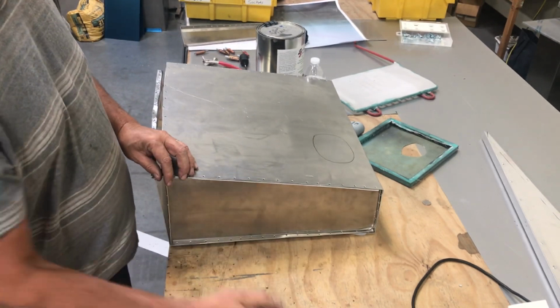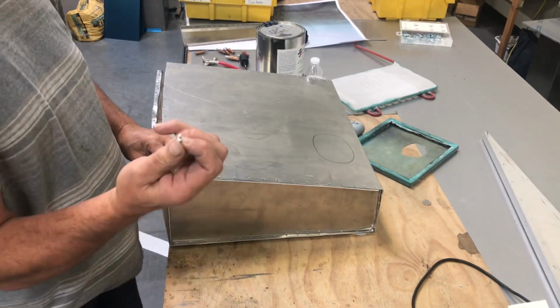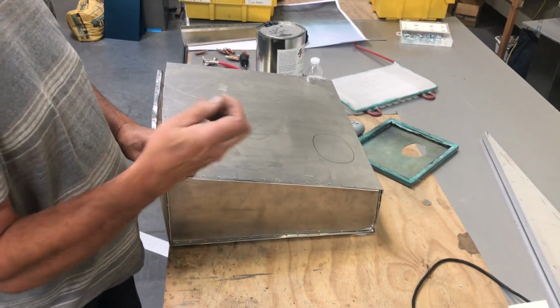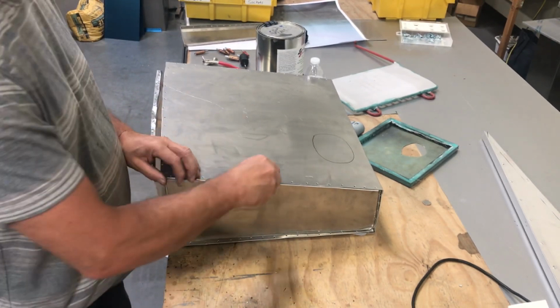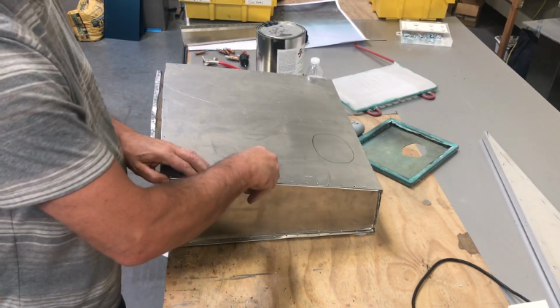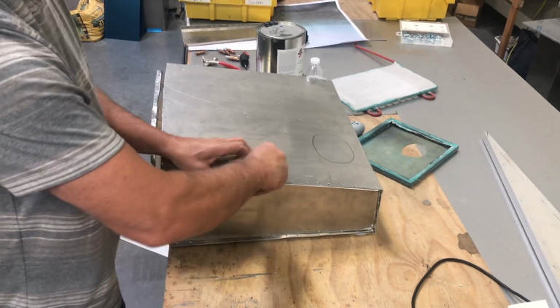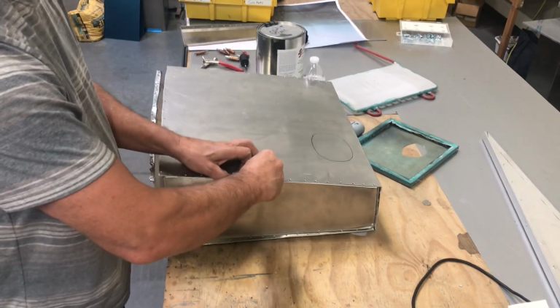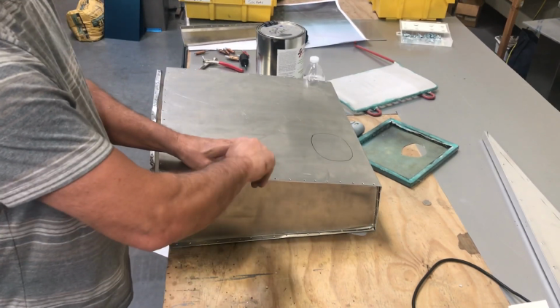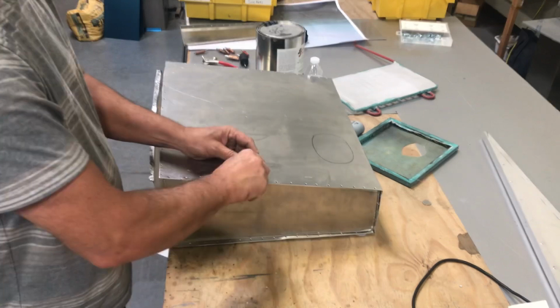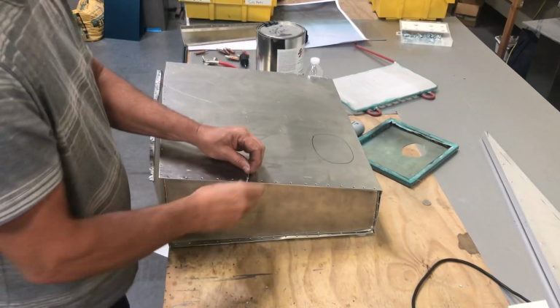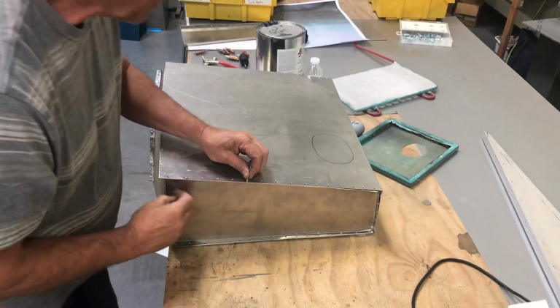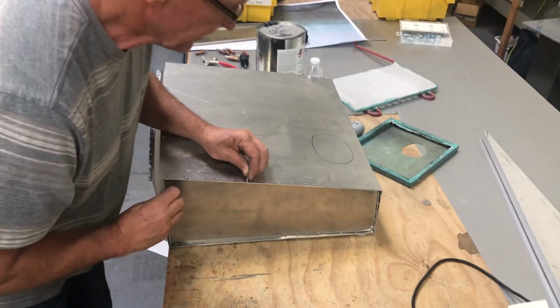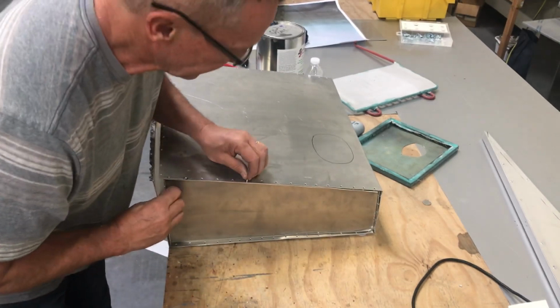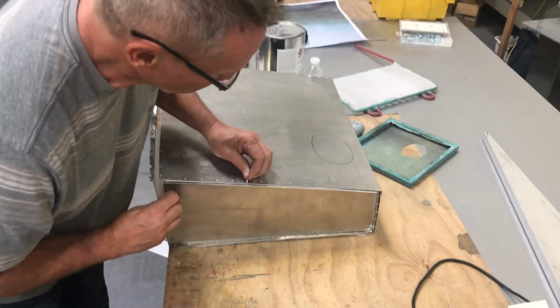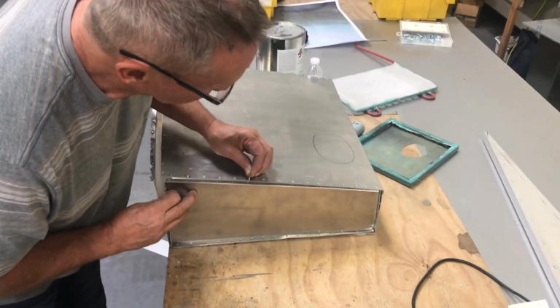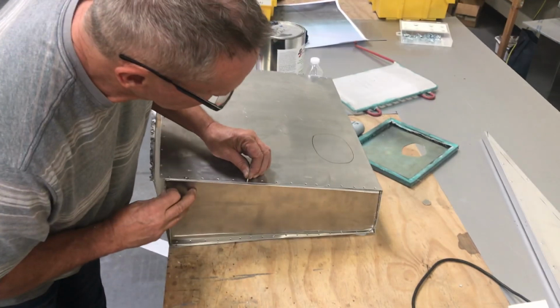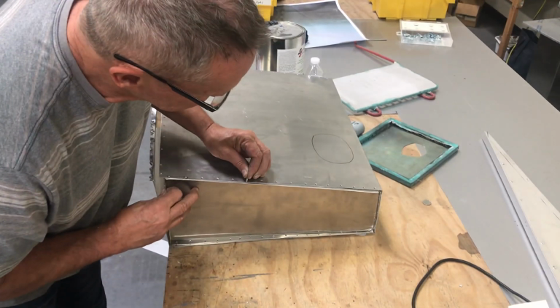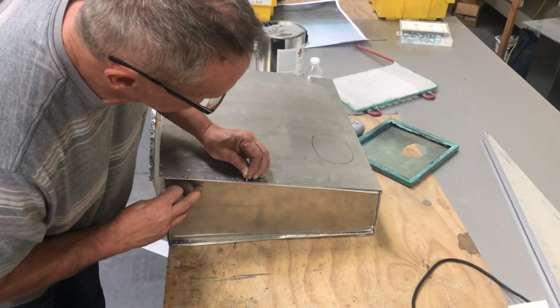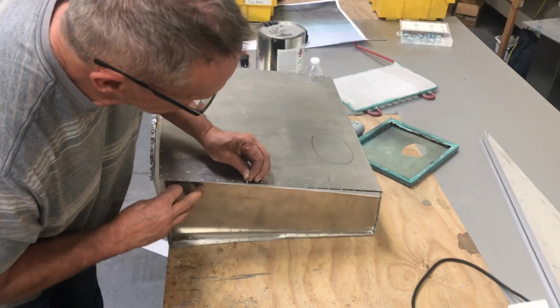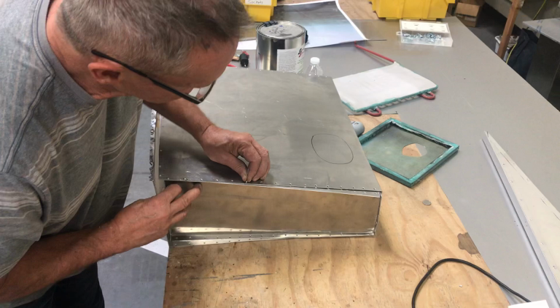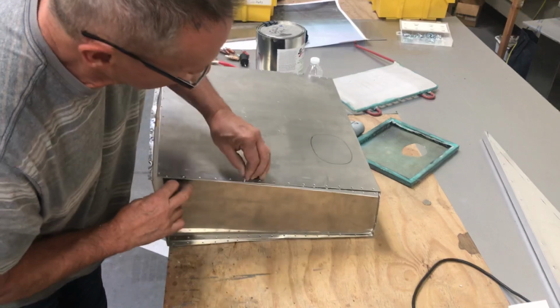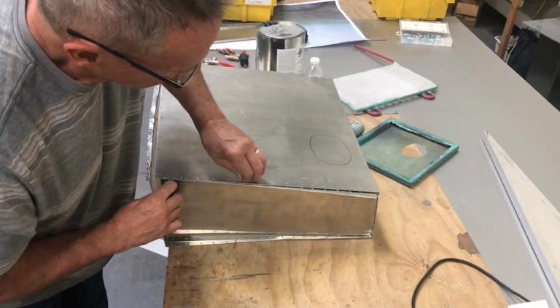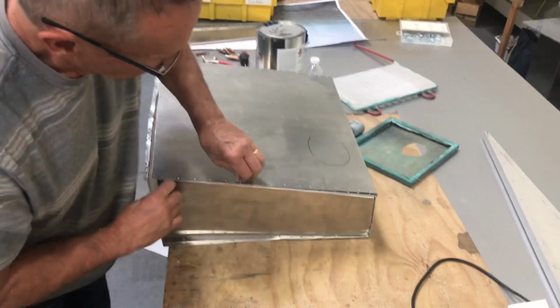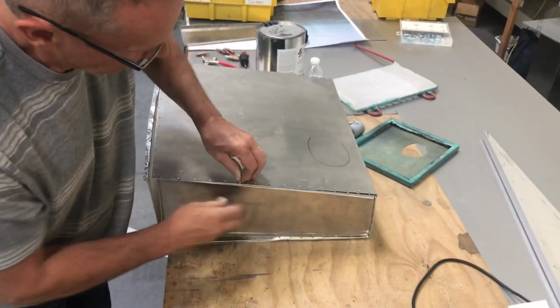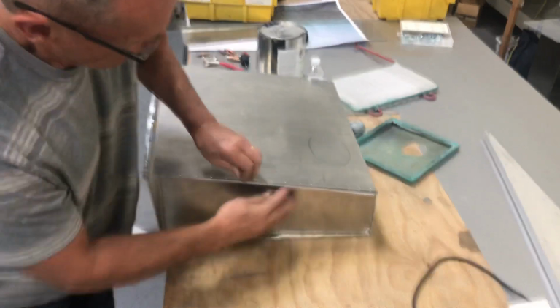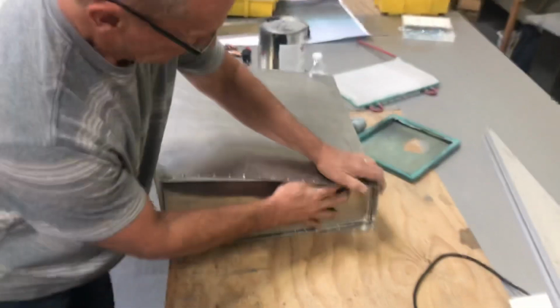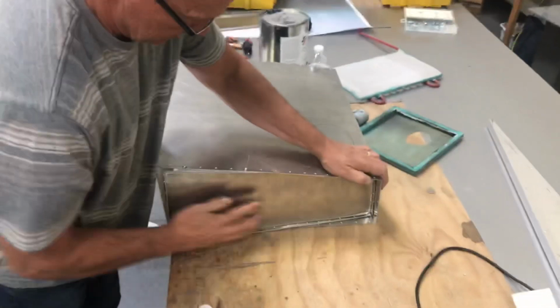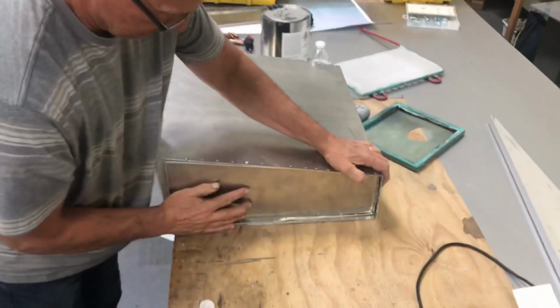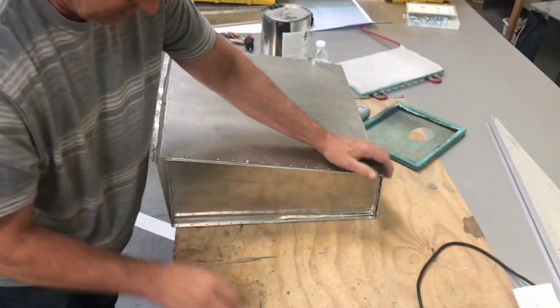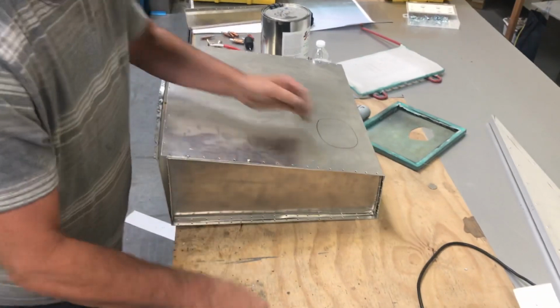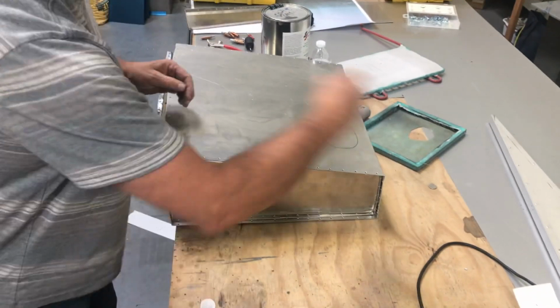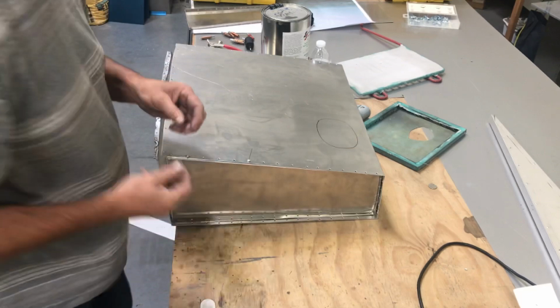We use a standard rivet. Slide that in there only when the seams align, and we go around the whole damn thing.